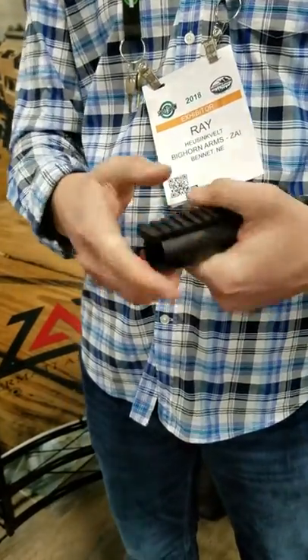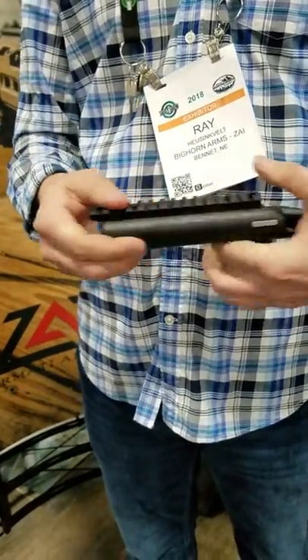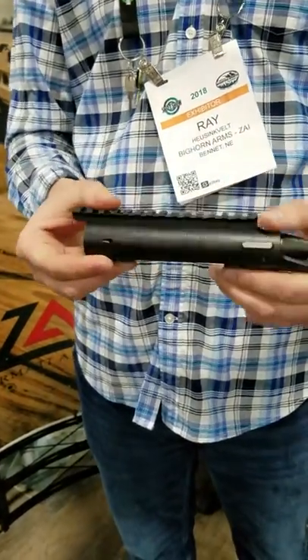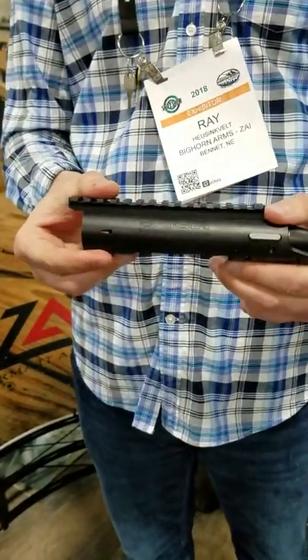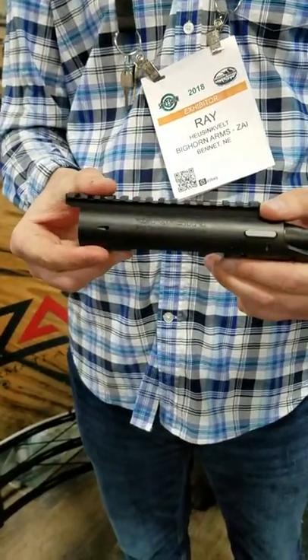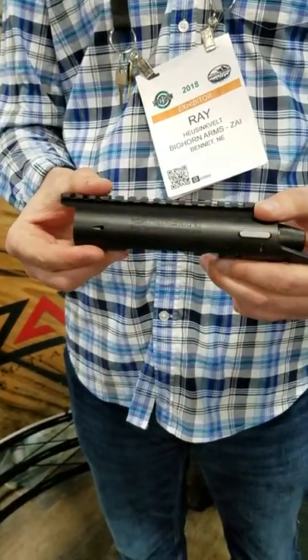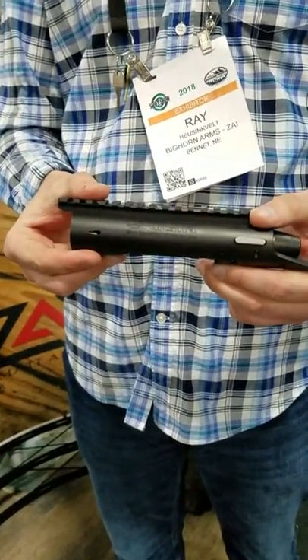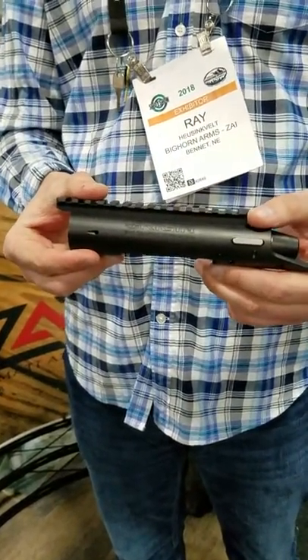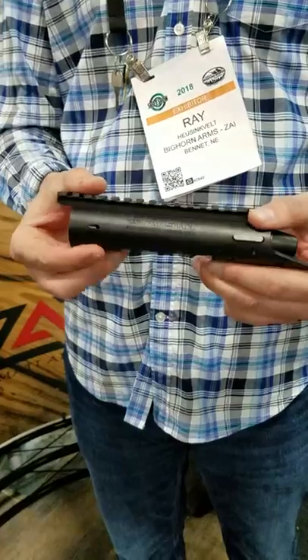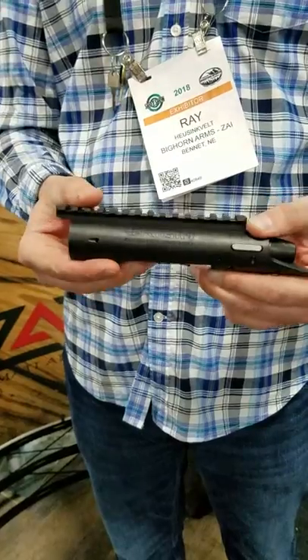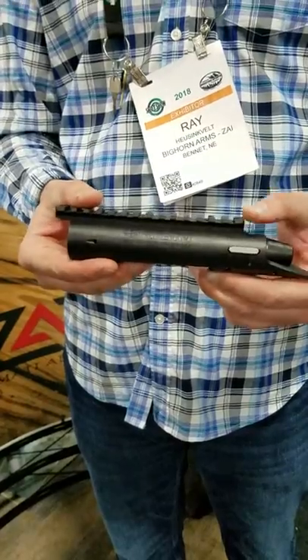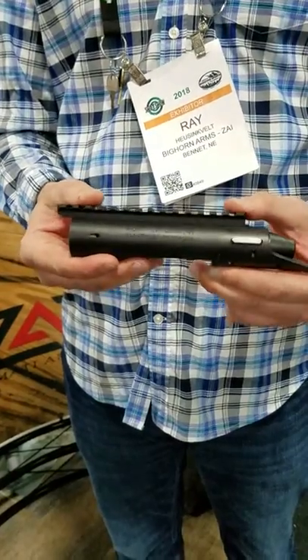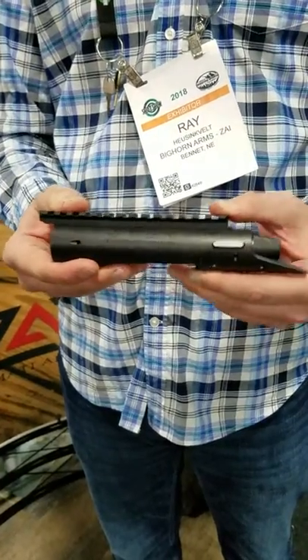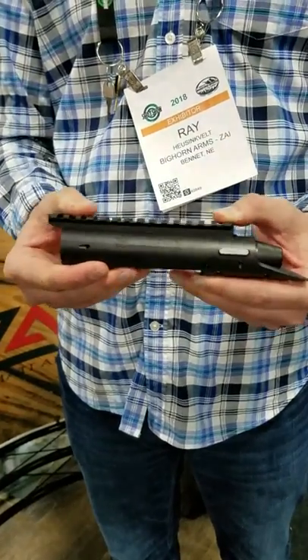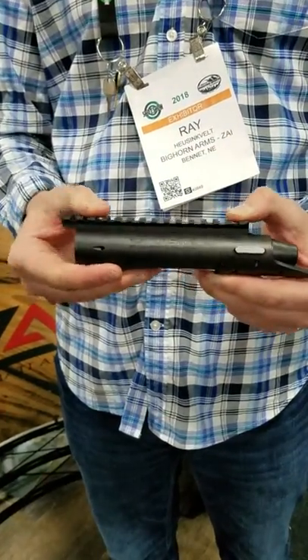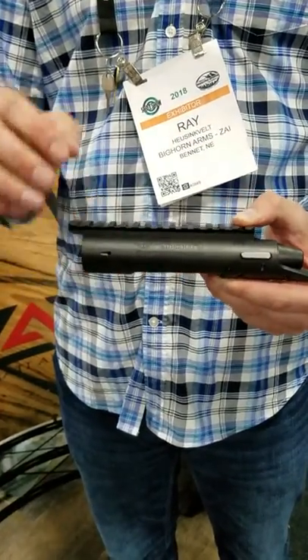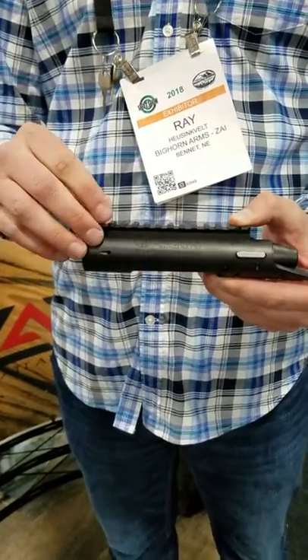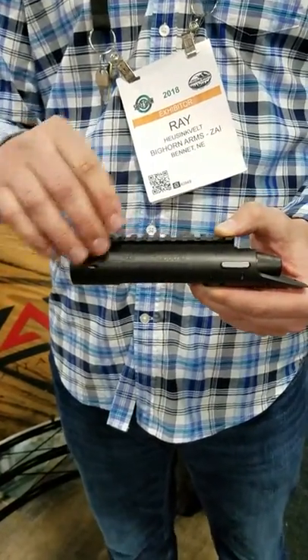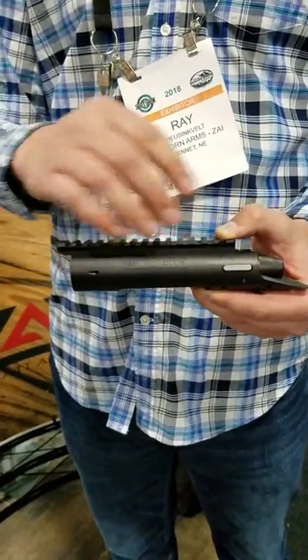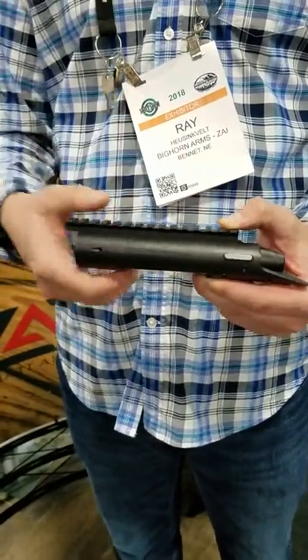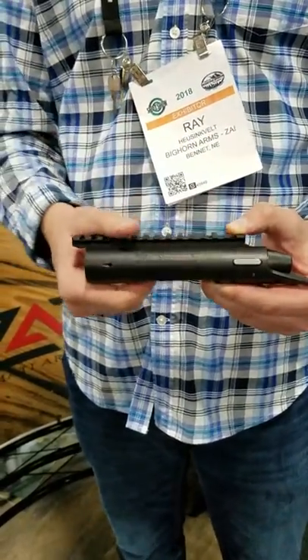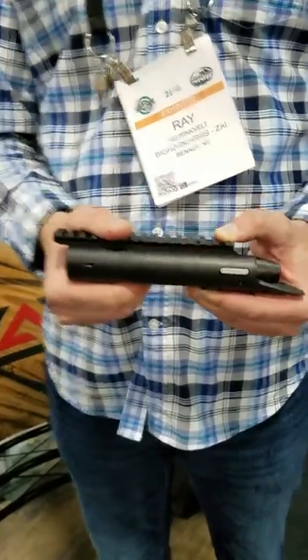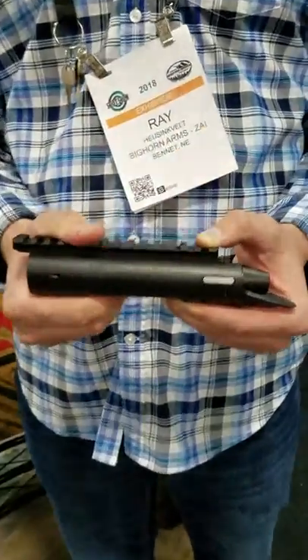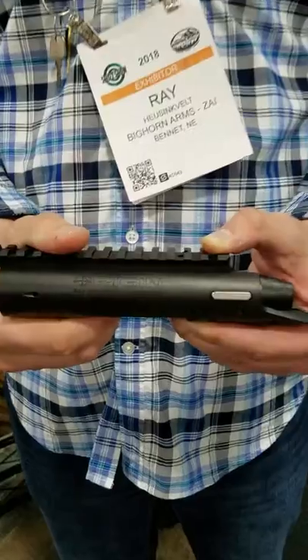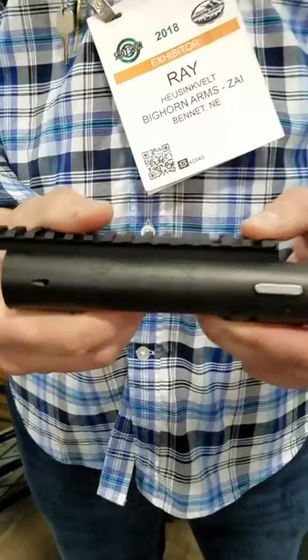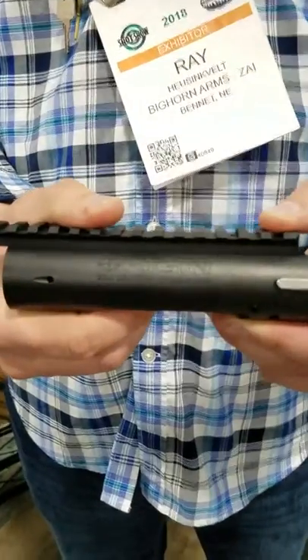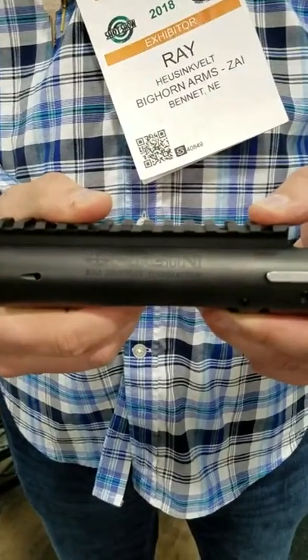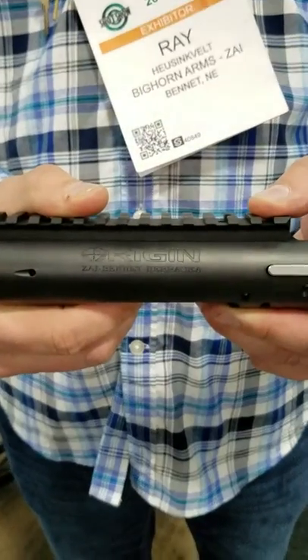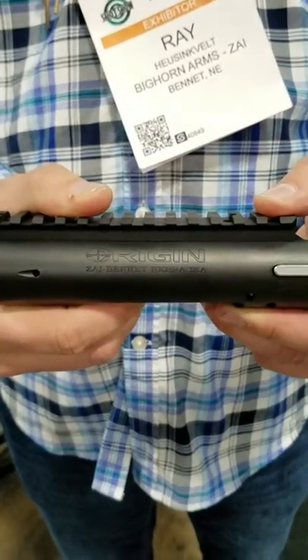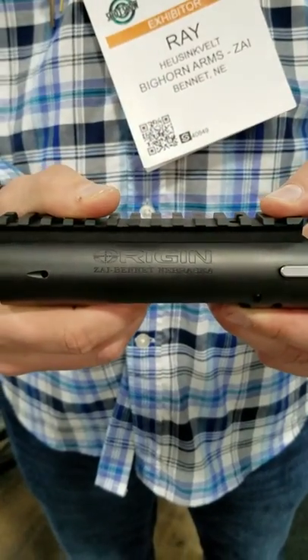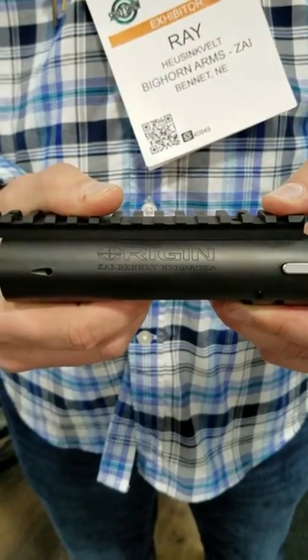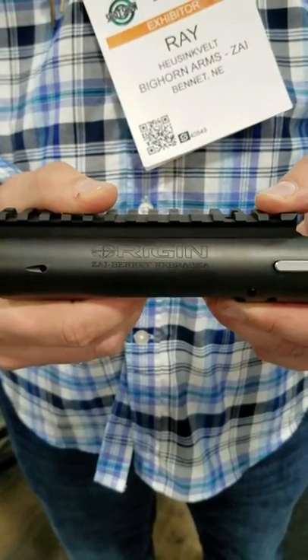And this comes in a right hand and left hand configuration? Yes sir. Short action only? Short action only, right and left hand. Let me get one last picture of the Bighorn.